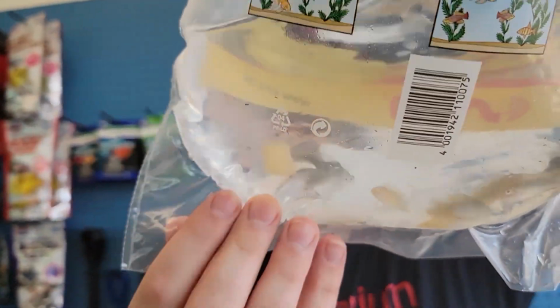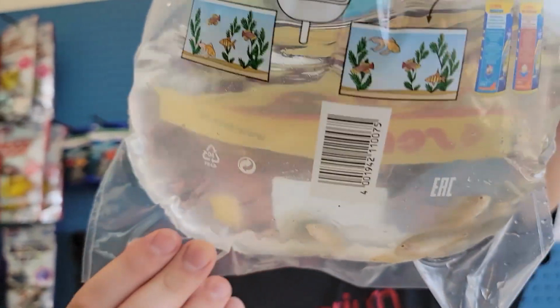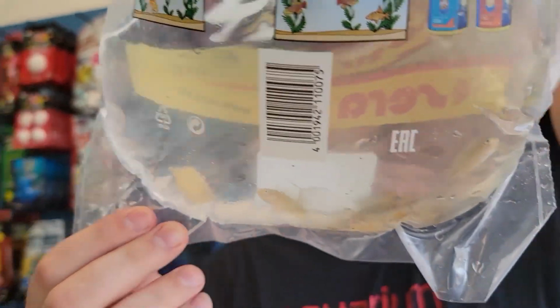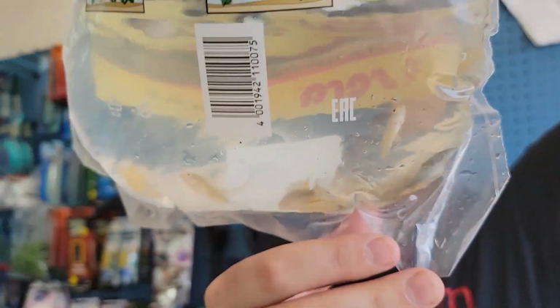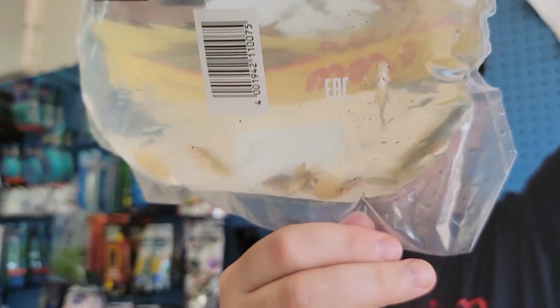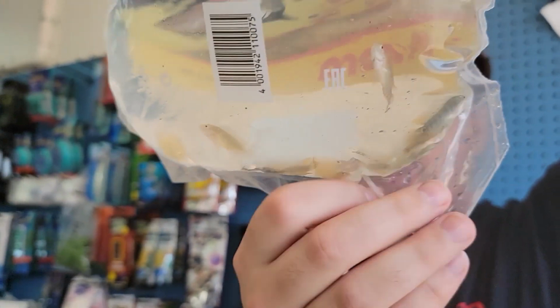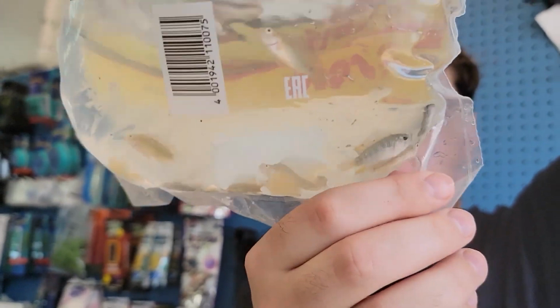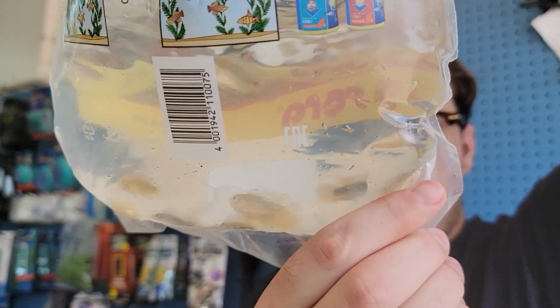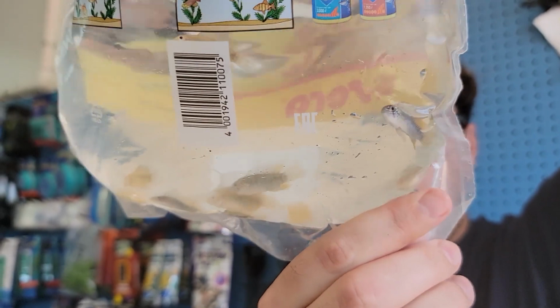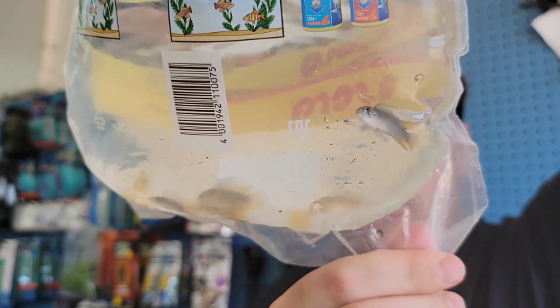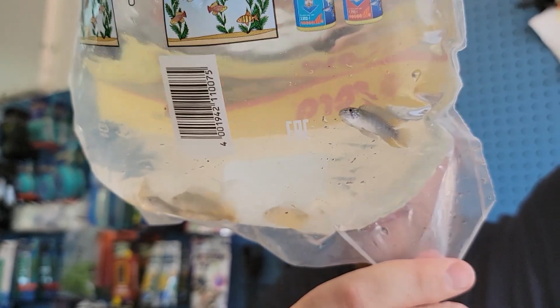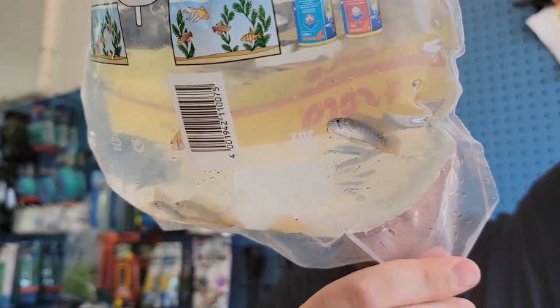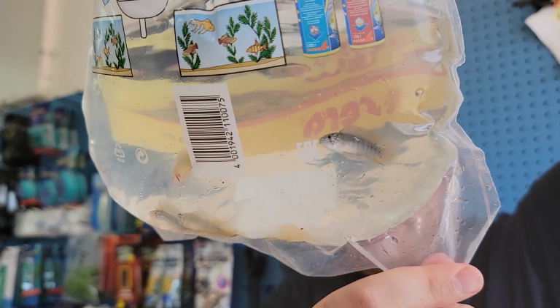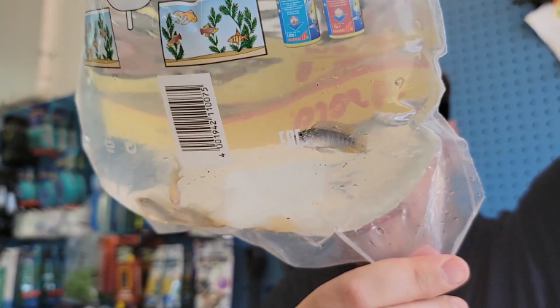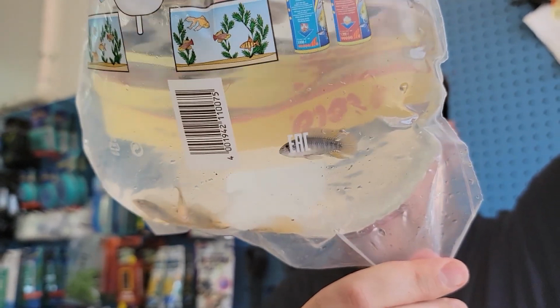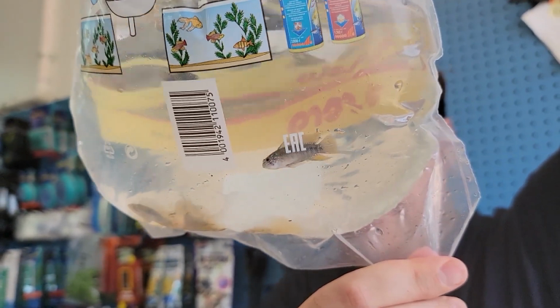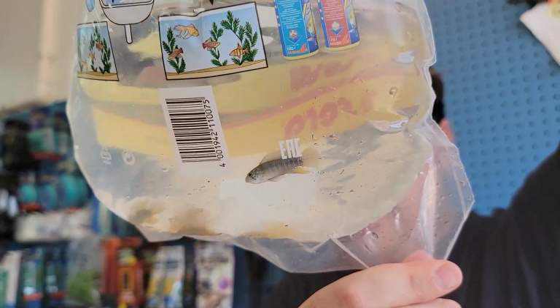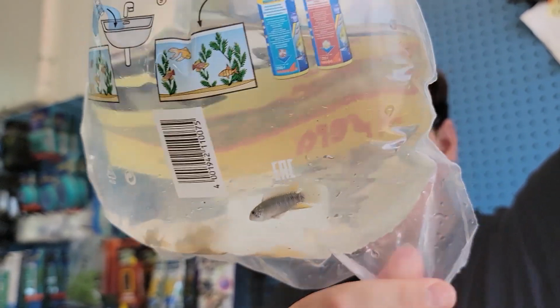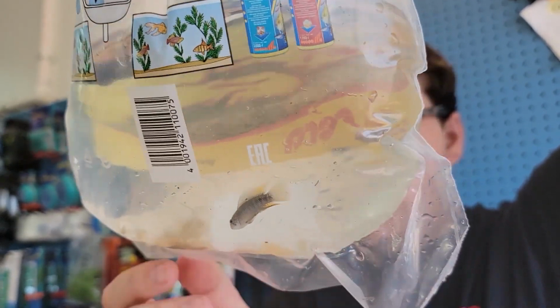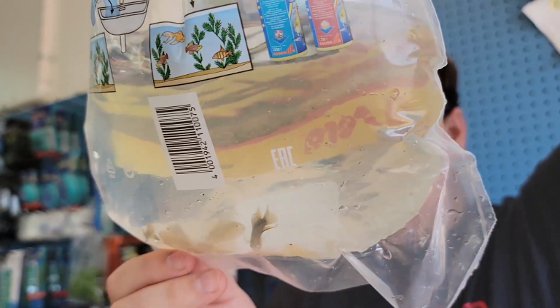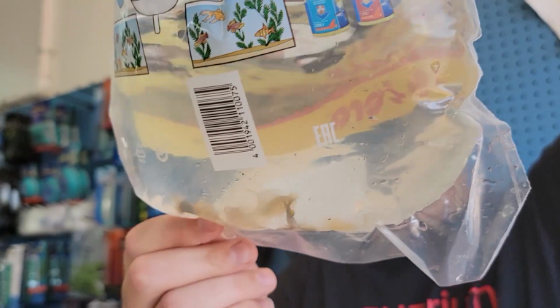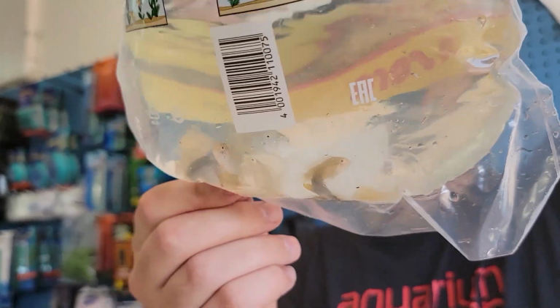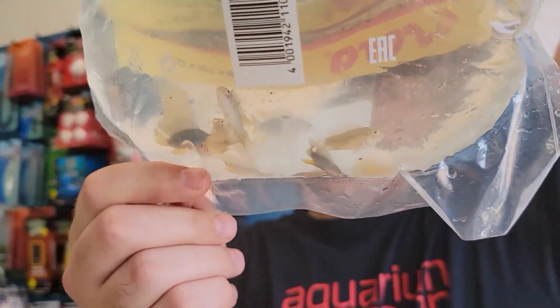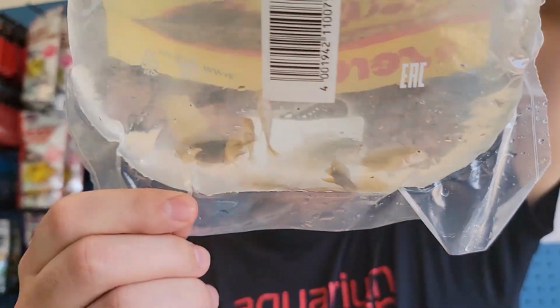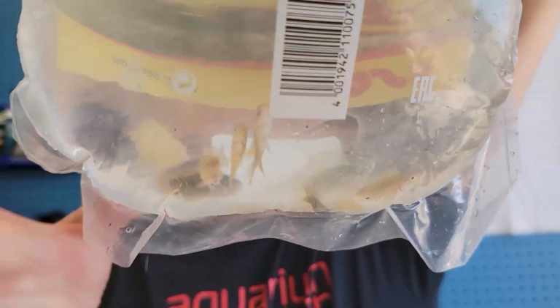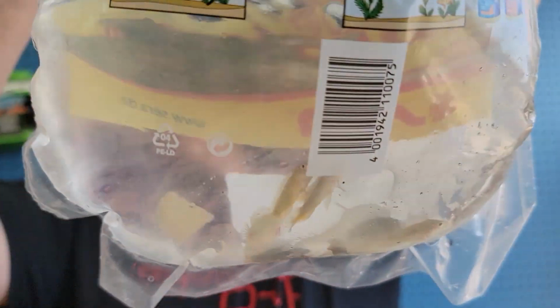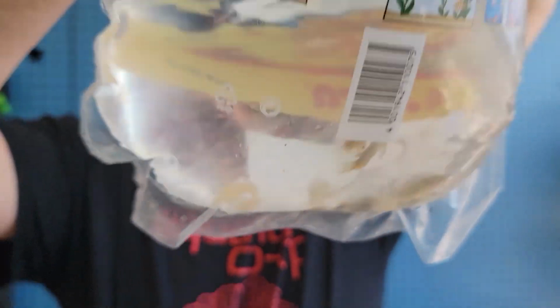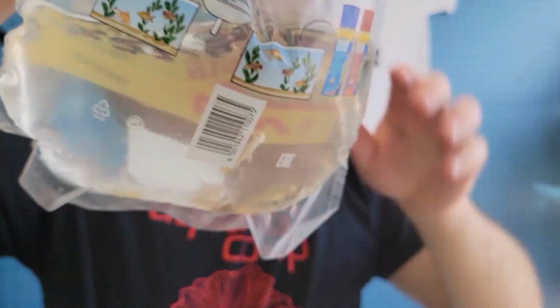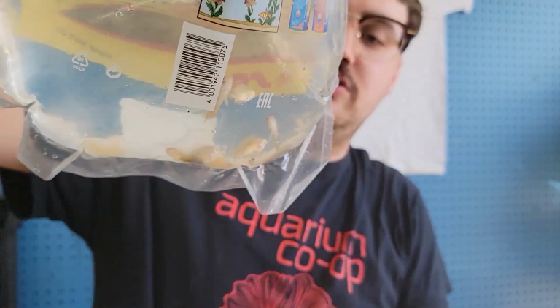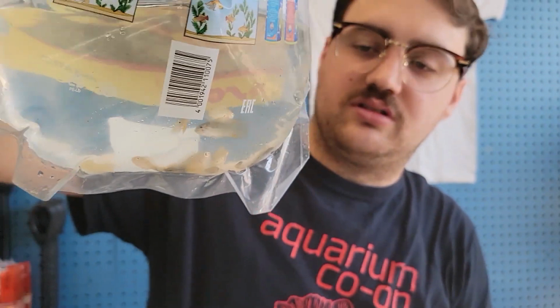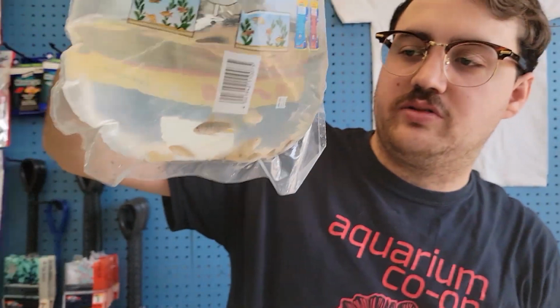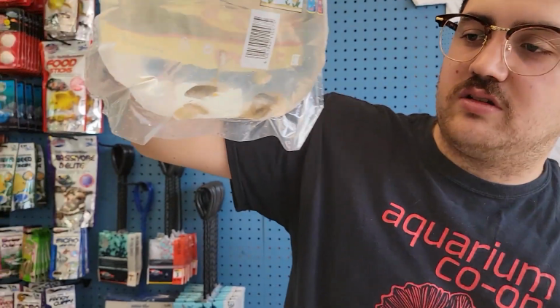Apistogramma pirelli opals — really cool fish. A couple nice males showing right there. Someone was asking for these so I got some in, and I'm sure other people will buy them too, because pistos are amazing.